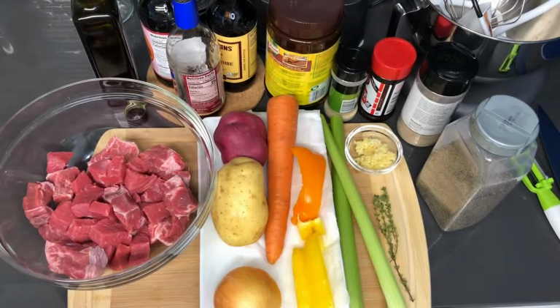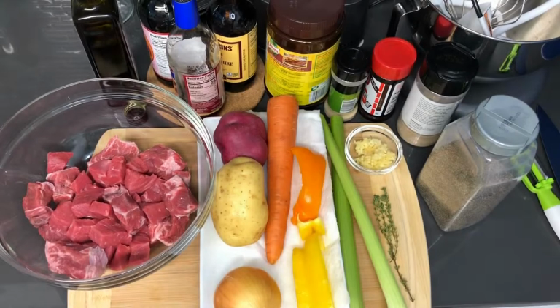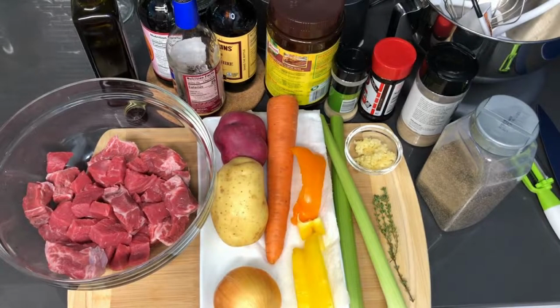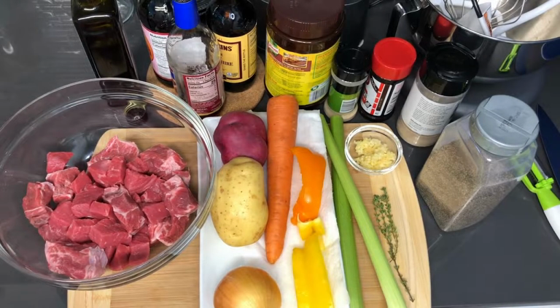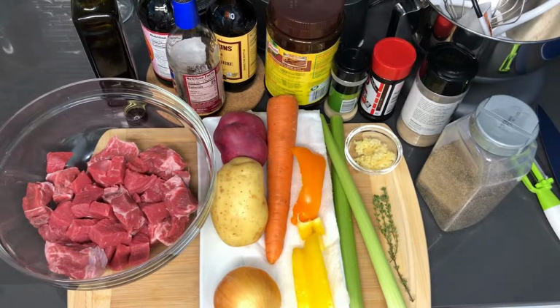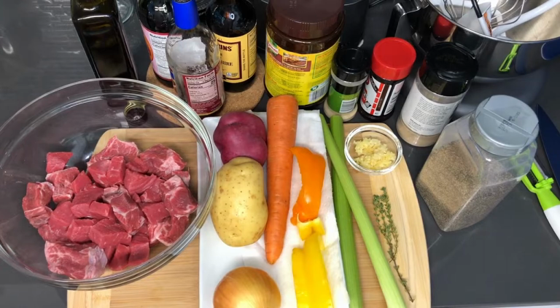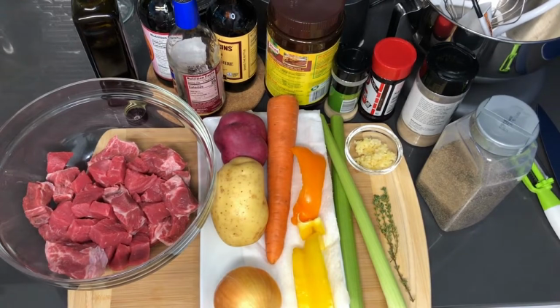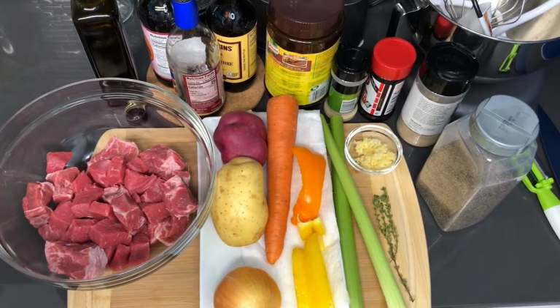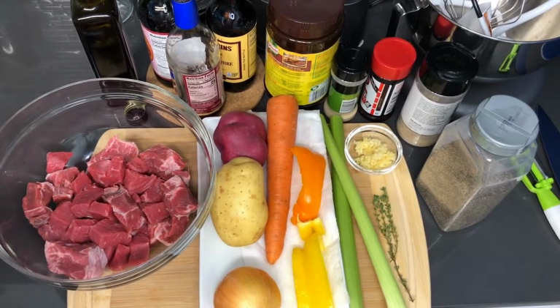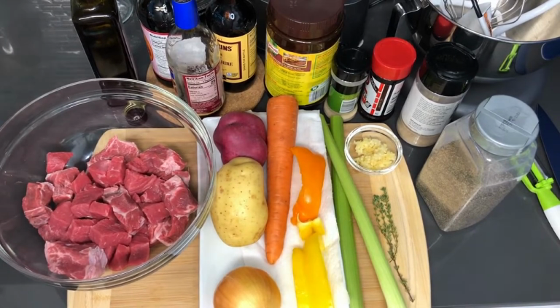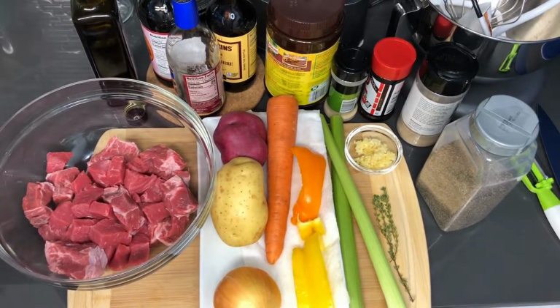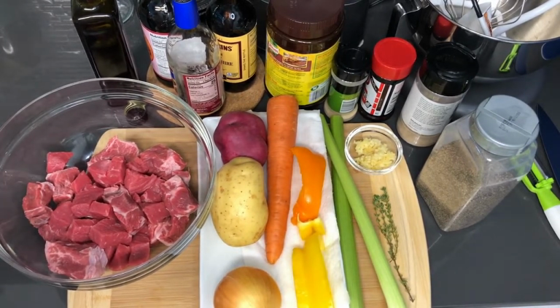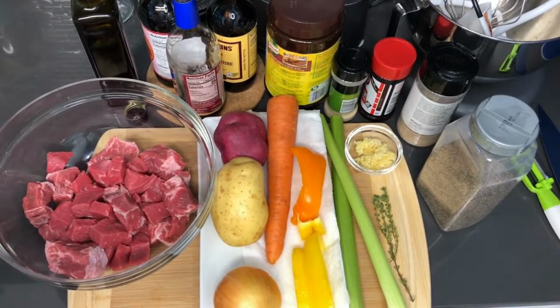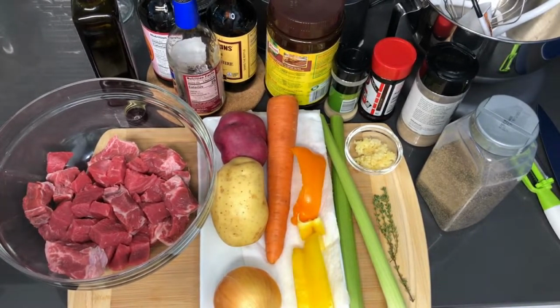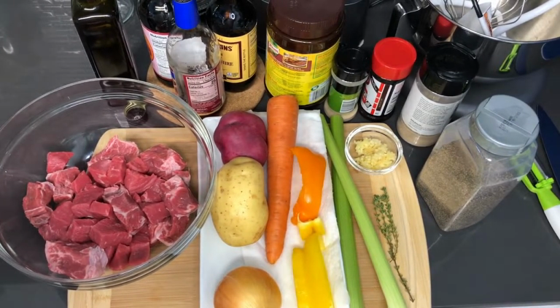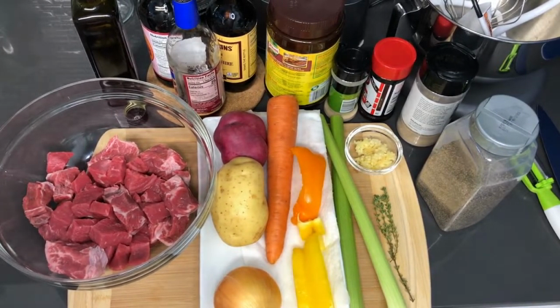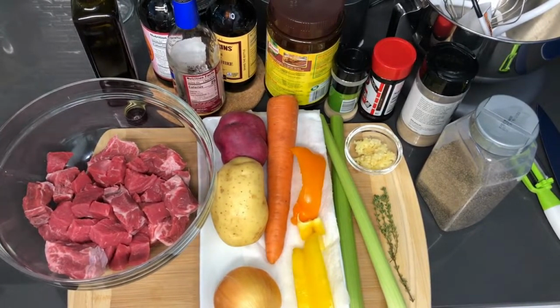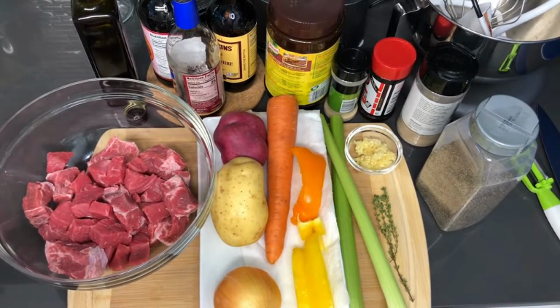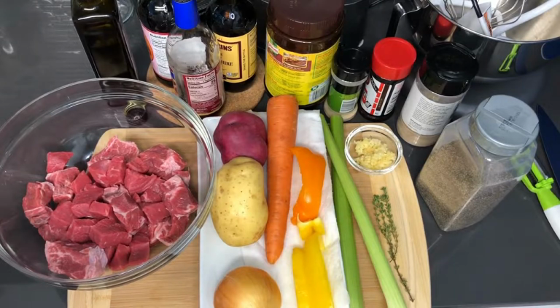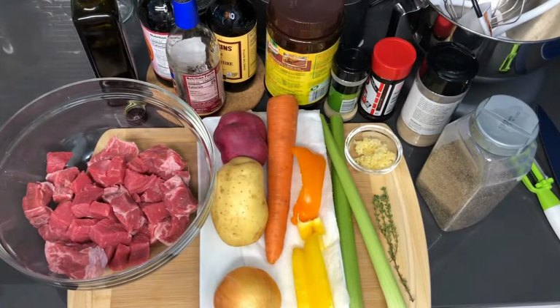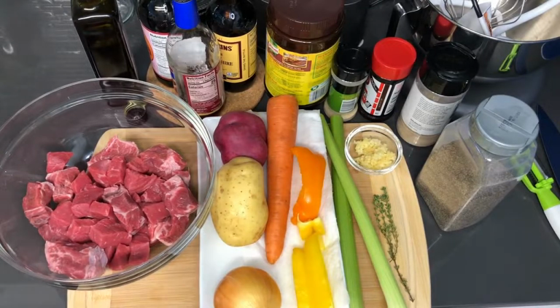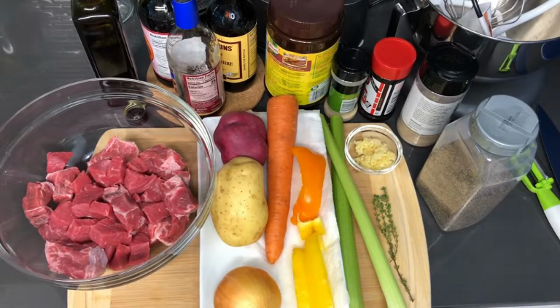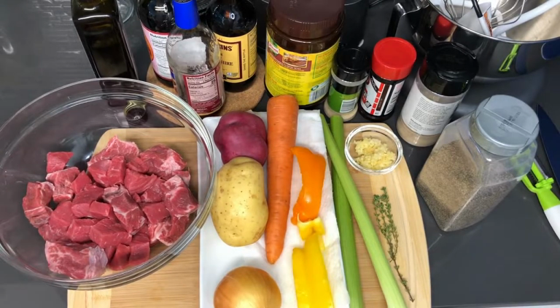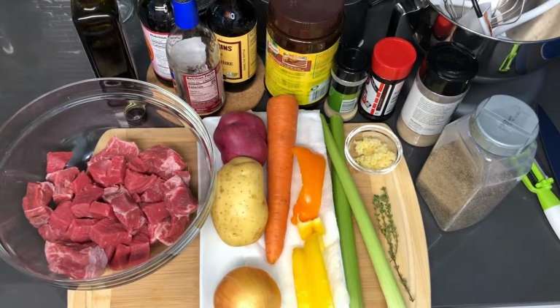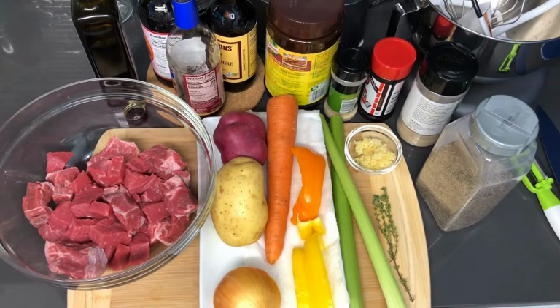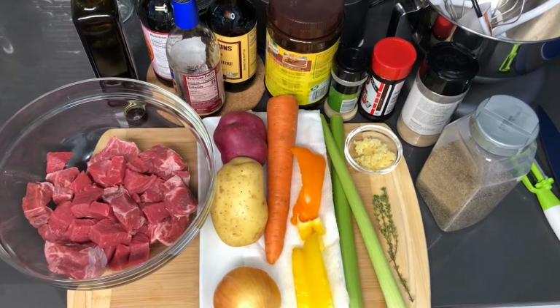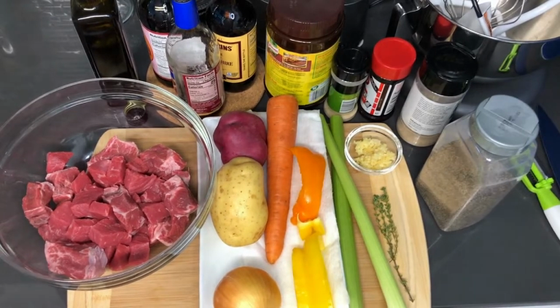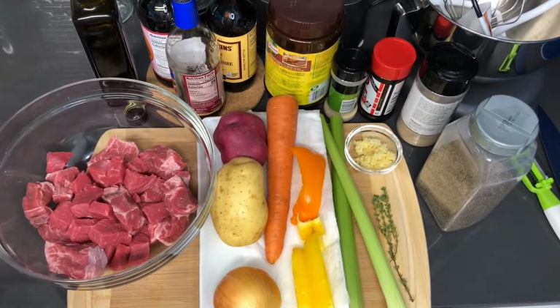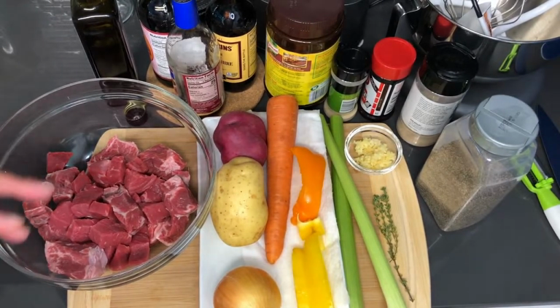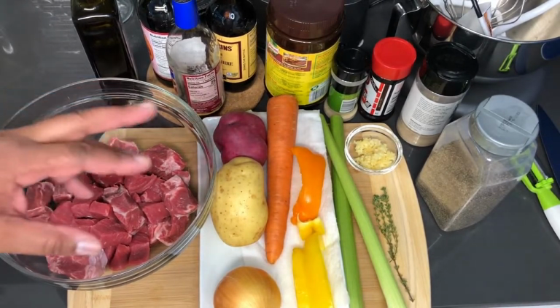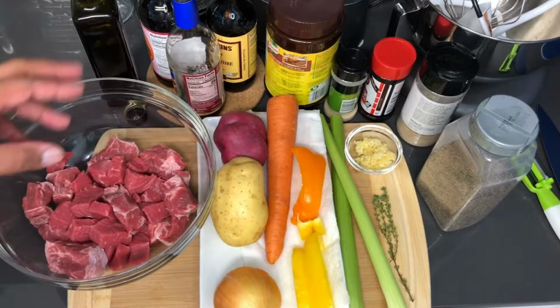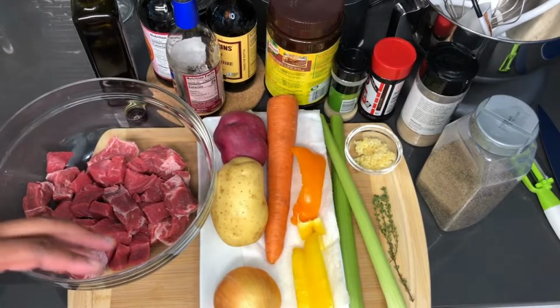Welcome back to my channel. In this video I'm going to be making slow cooked beef stew inside of a crock pot. Here's all of what you're going to be needing before I start breaking things down to prep it so it can be cooked.